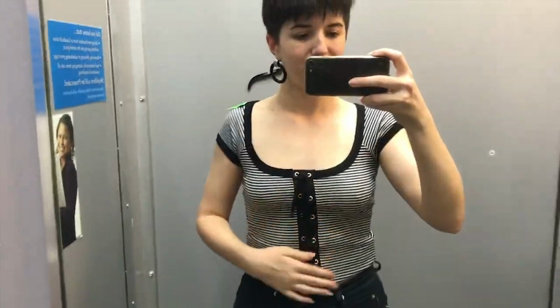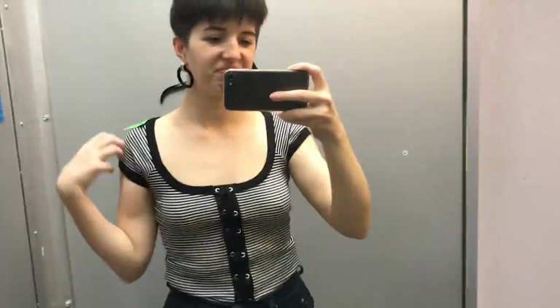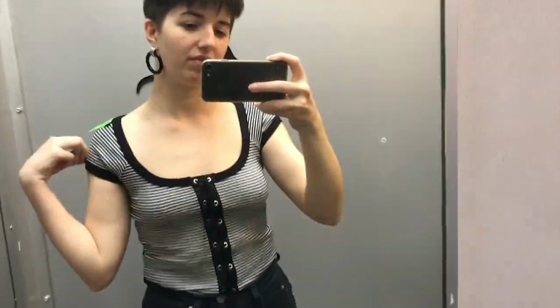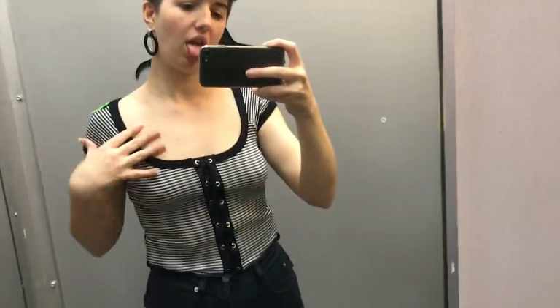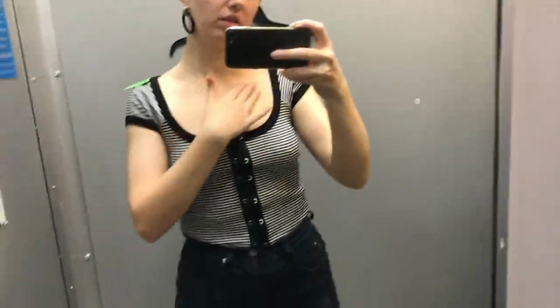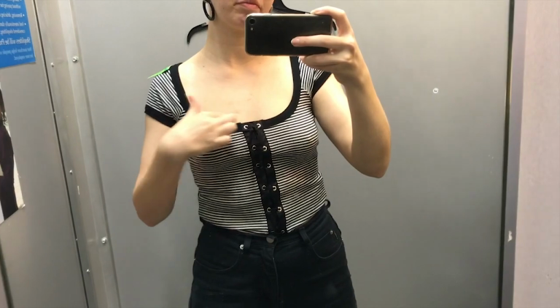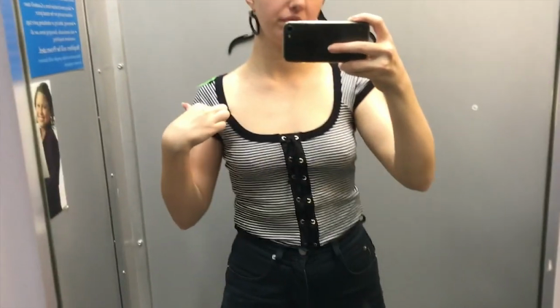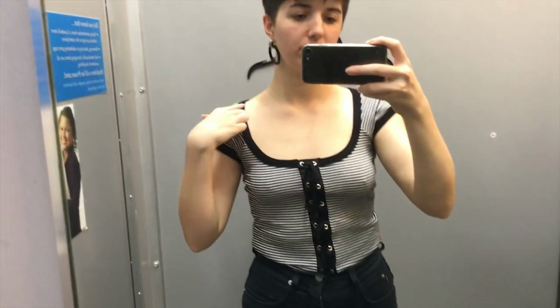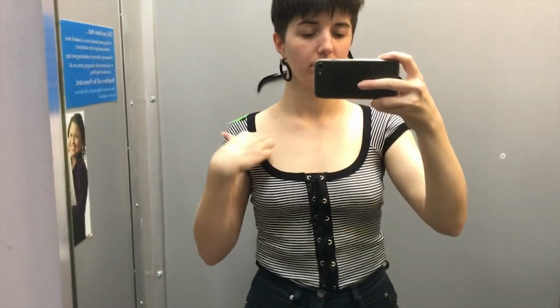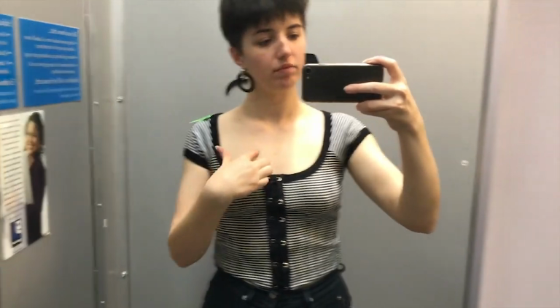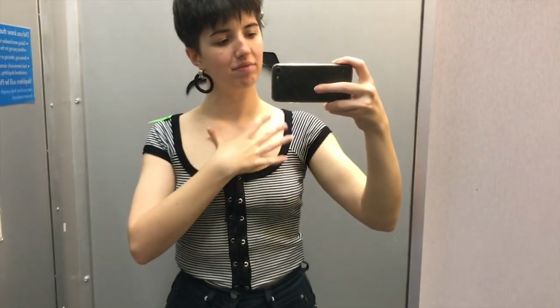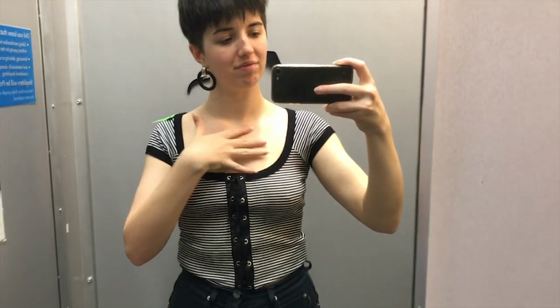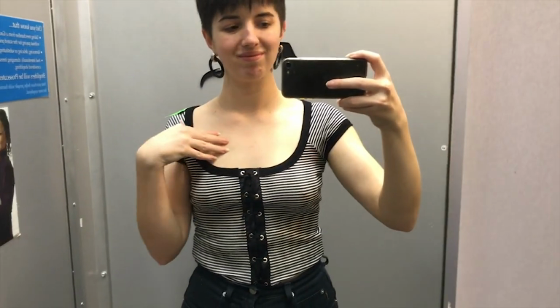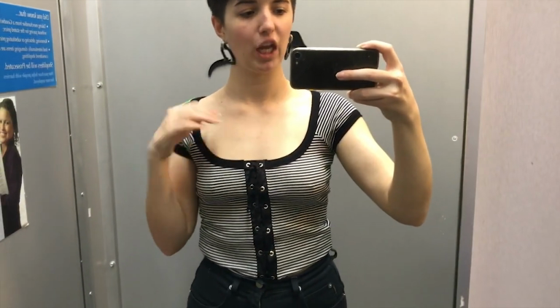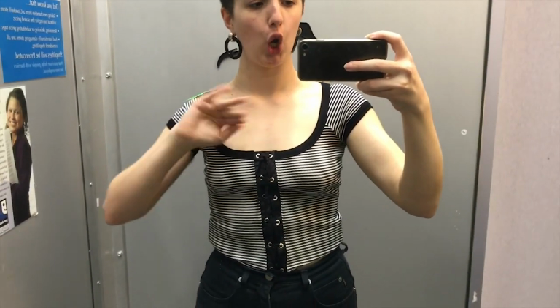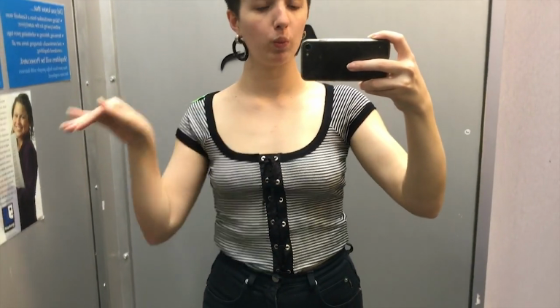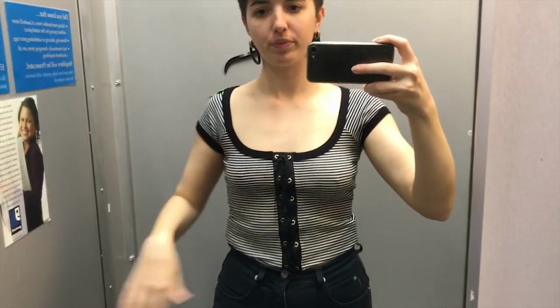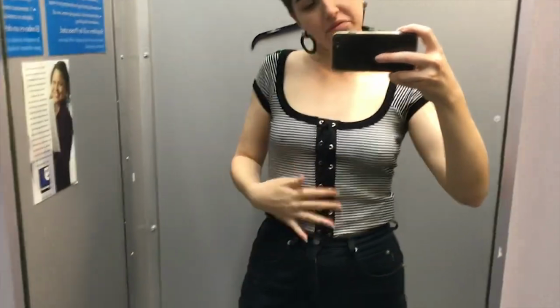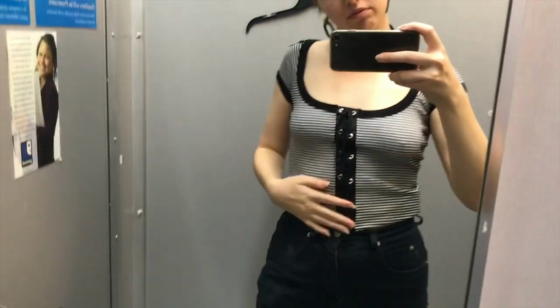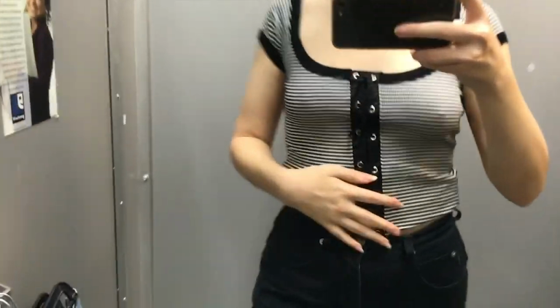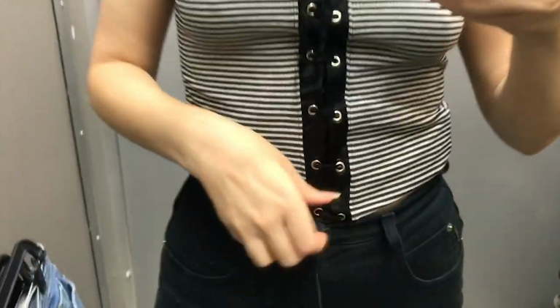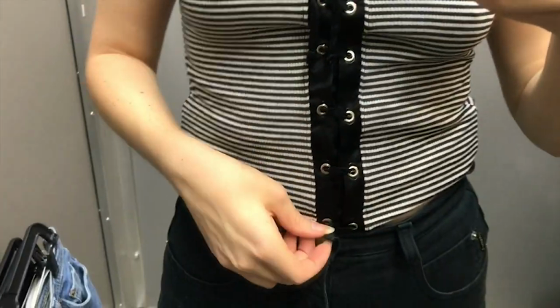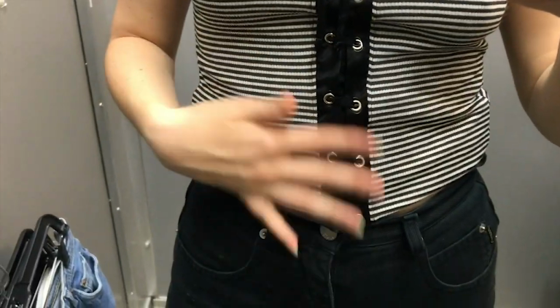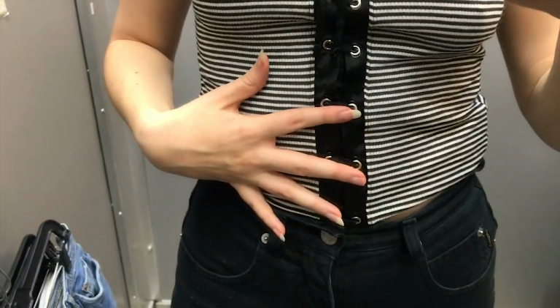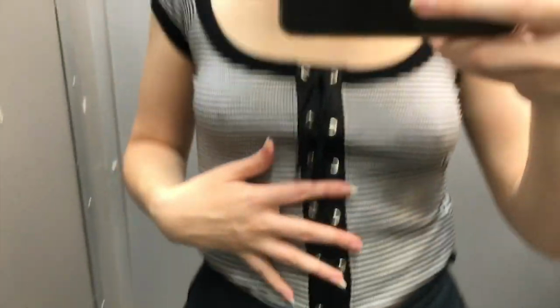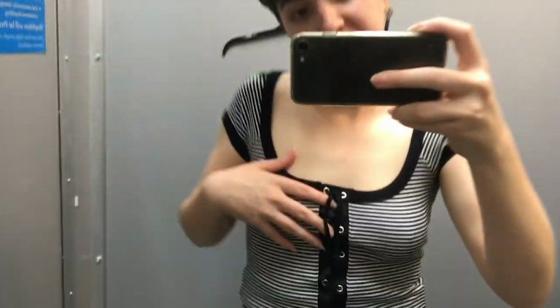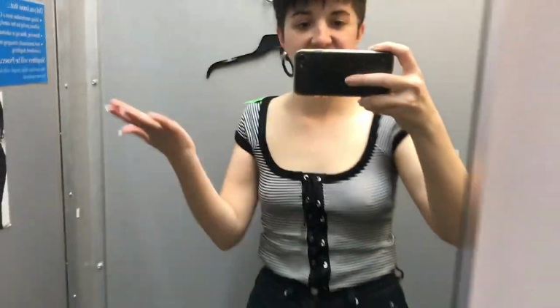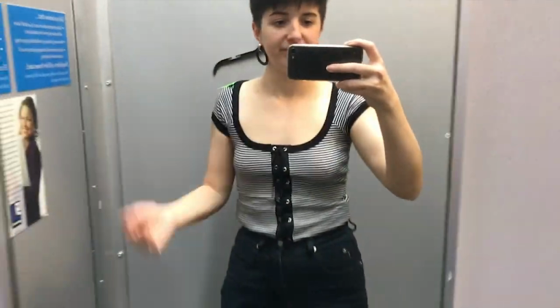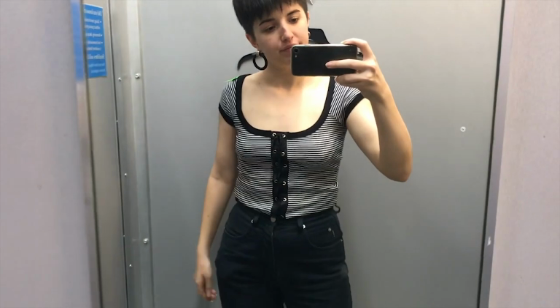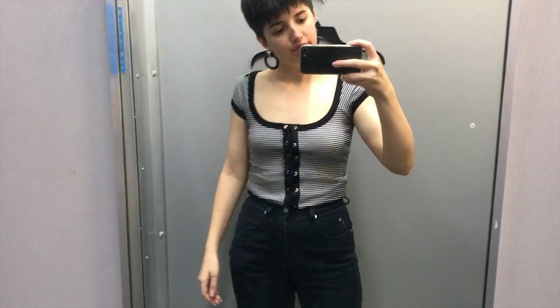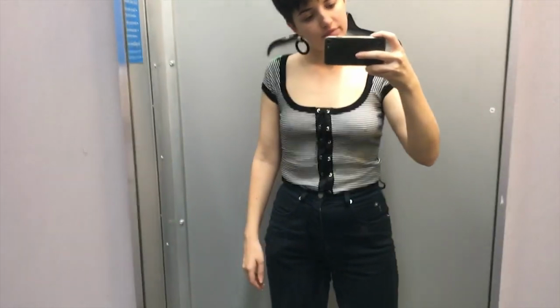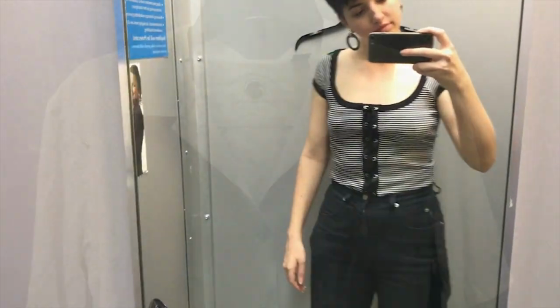Unfortunately, this did not fit well — what did I expect from this kind of cut? I think if it was a bigger size it could have worked, and I do think it would be cute on maybe someone else, but just not for me.